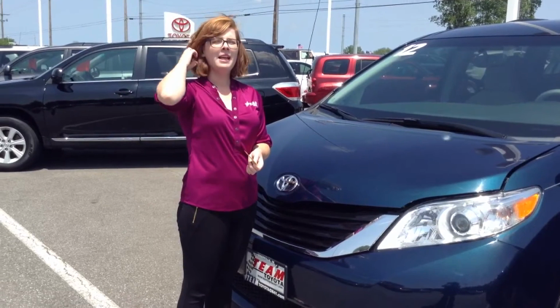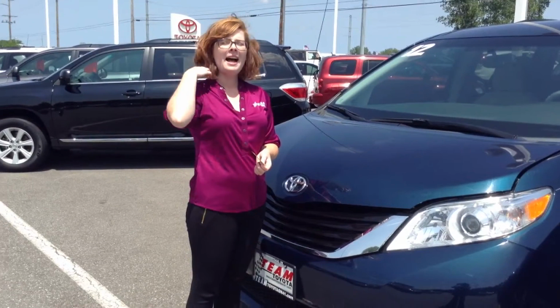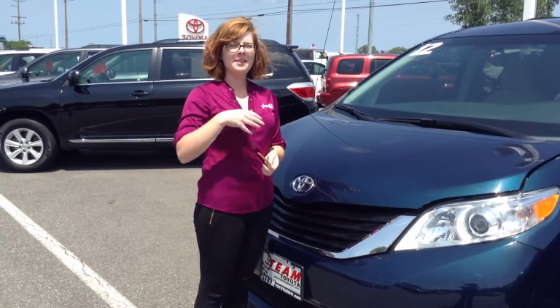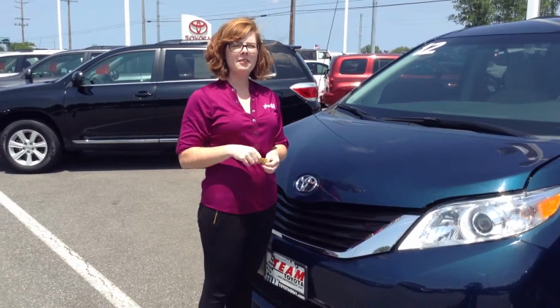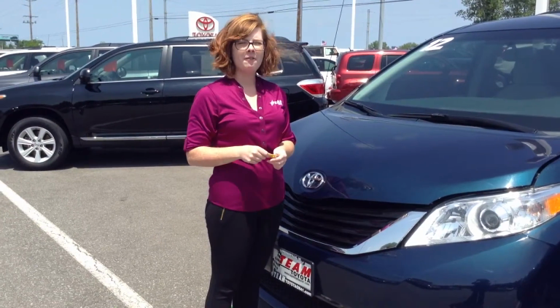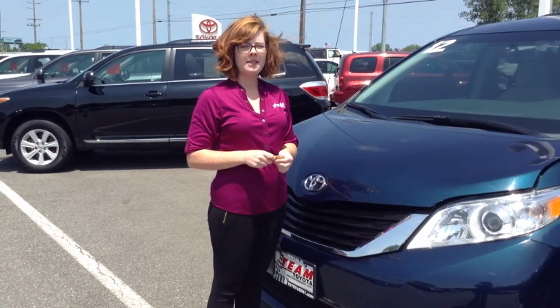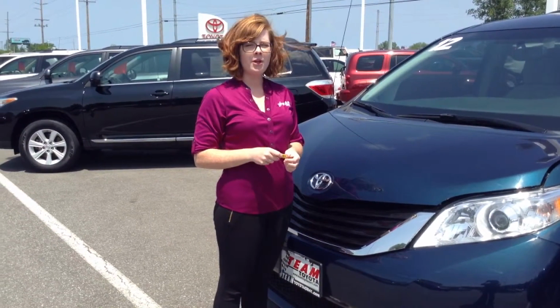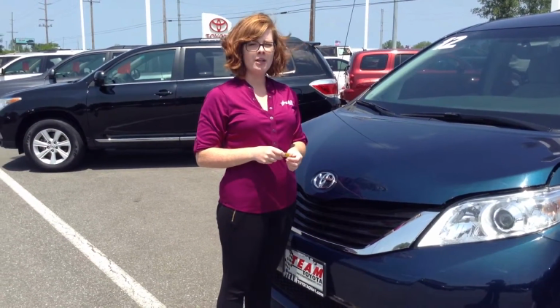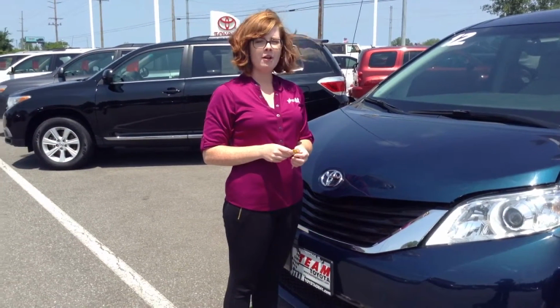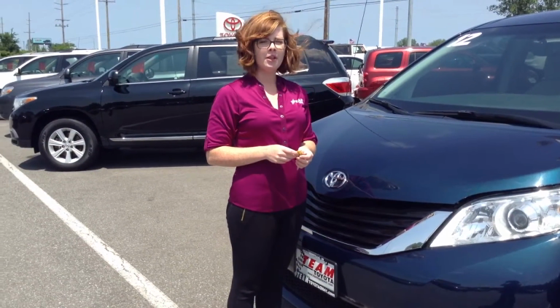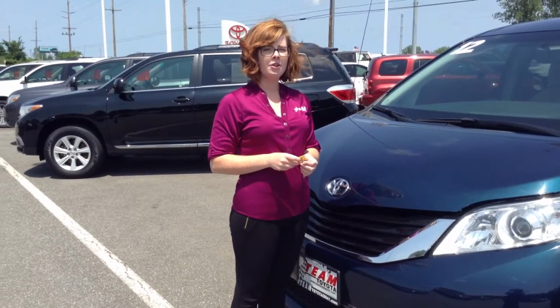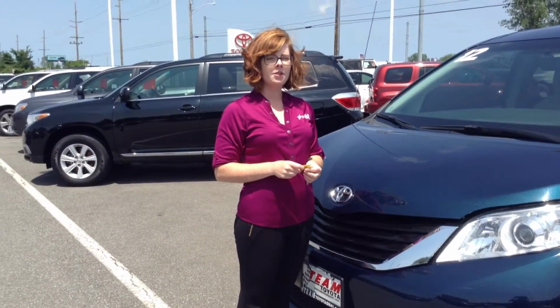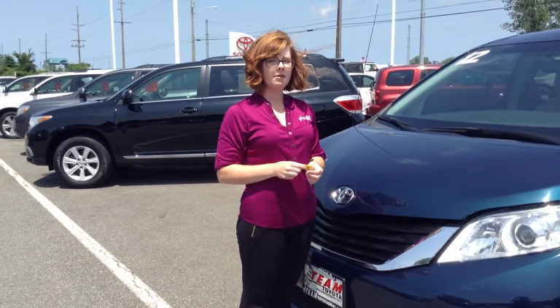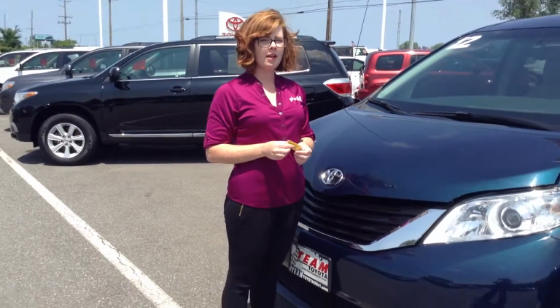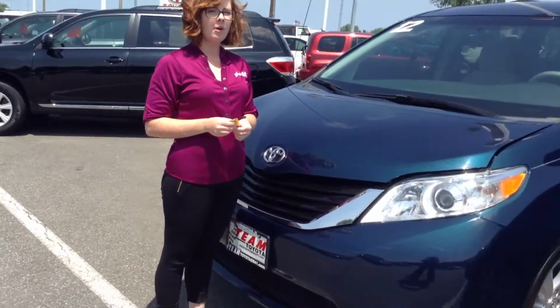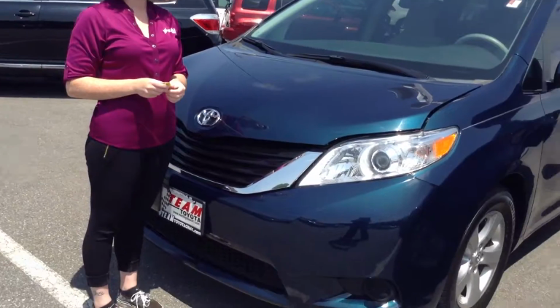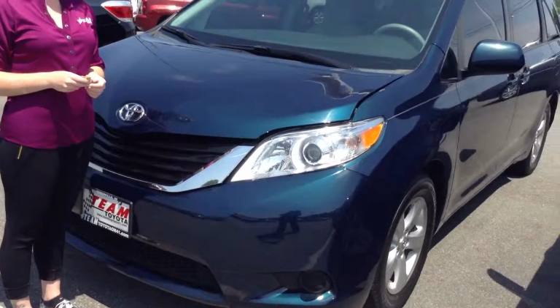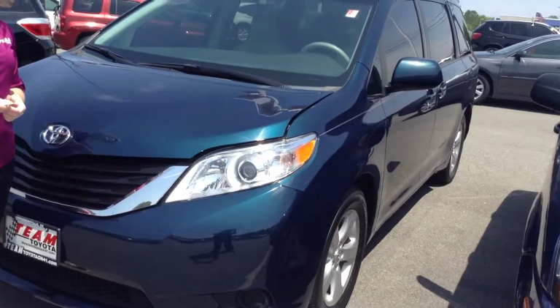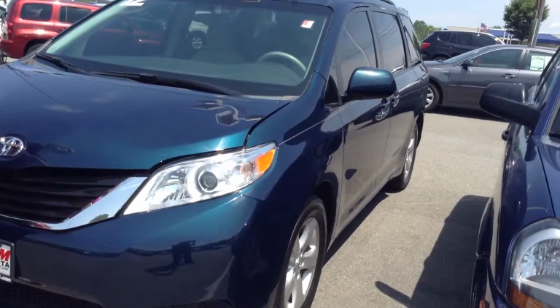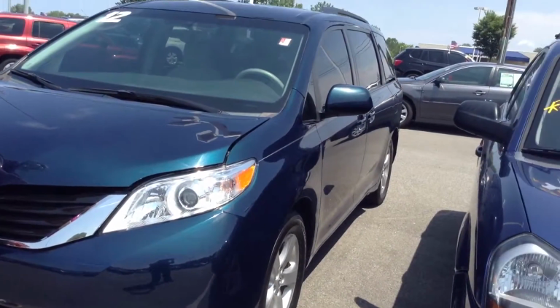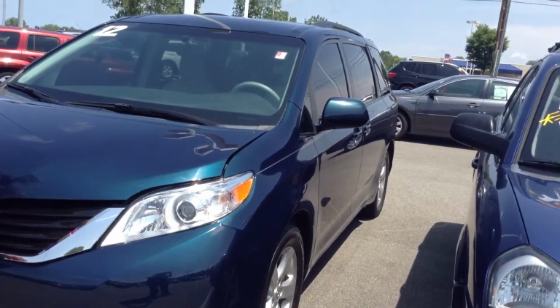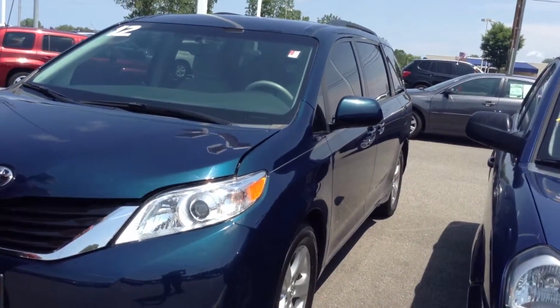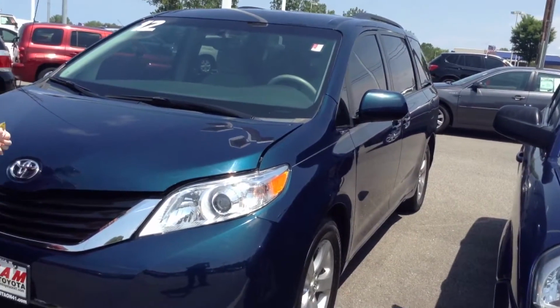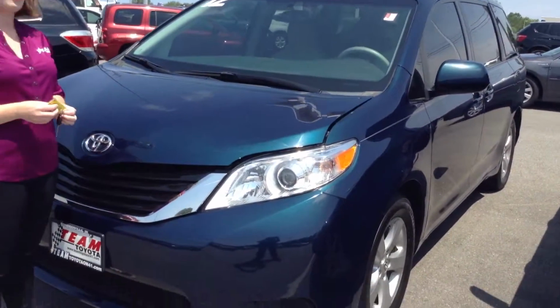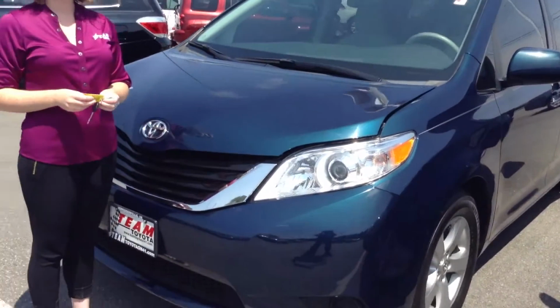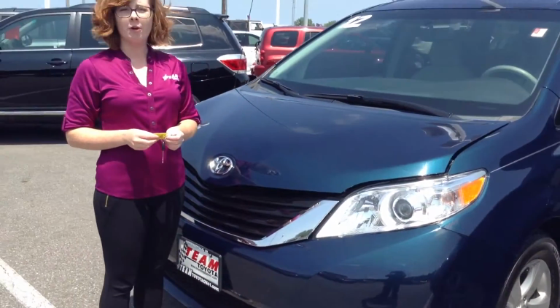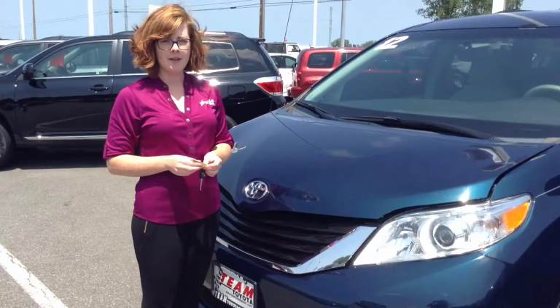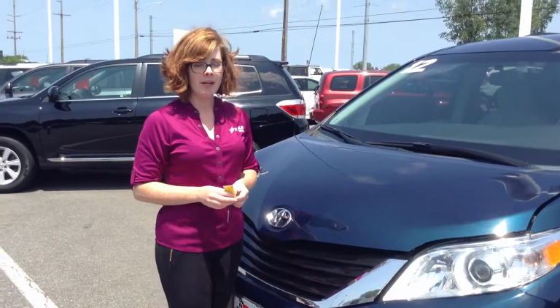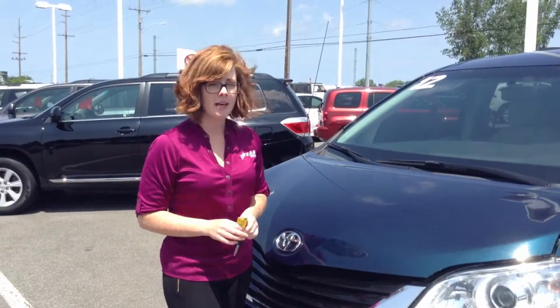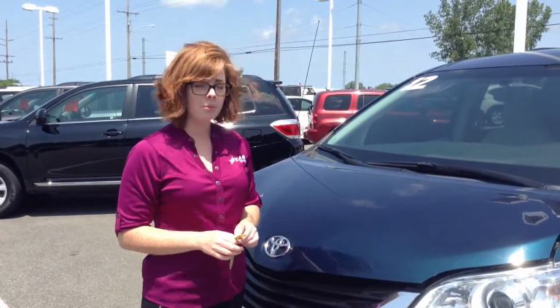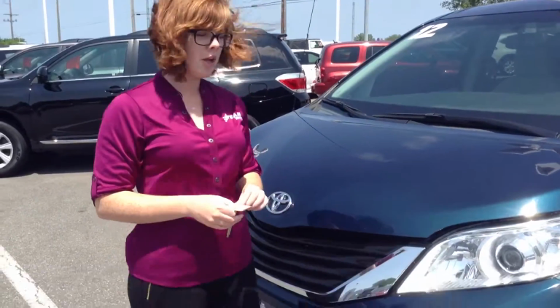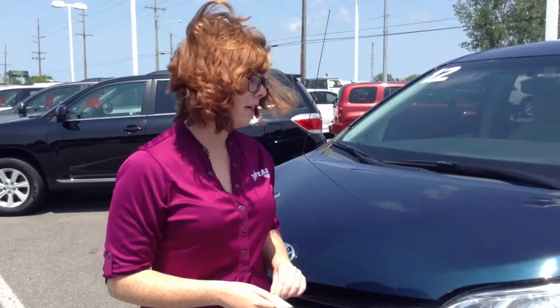Hi, this is Olivia from Team Toyota in Cherville, here to show you this 2012 Toyota Sienna. It does have just under 40,000 miles on it, so pretty low miles.